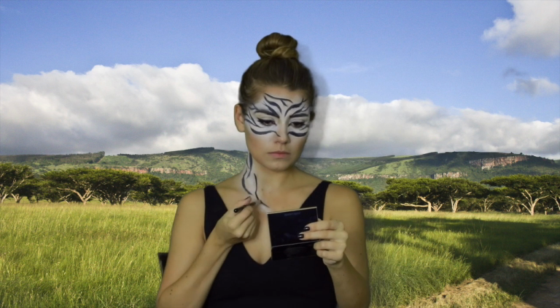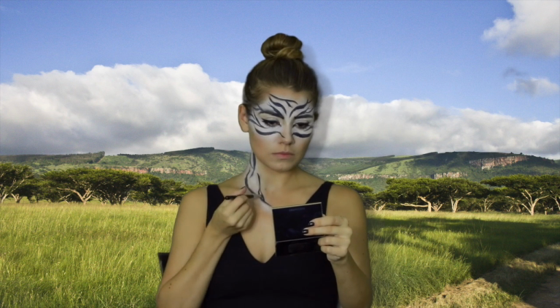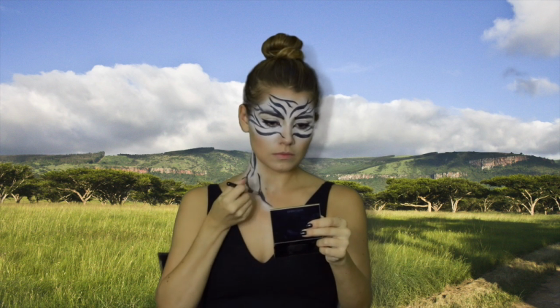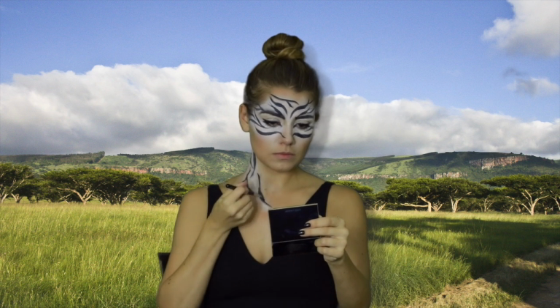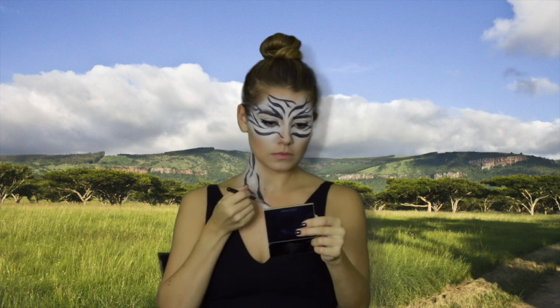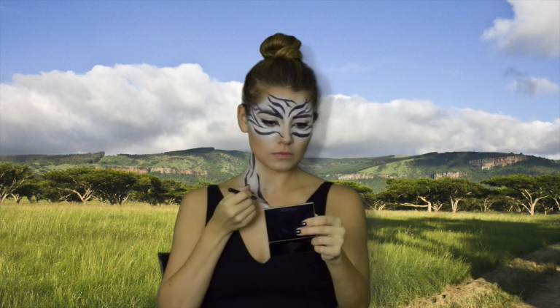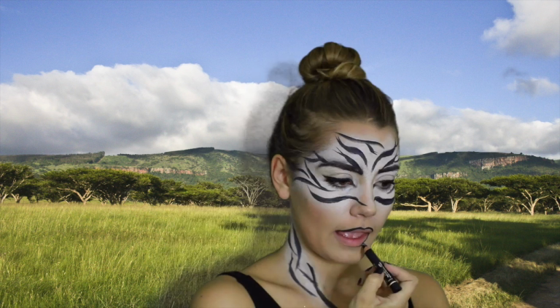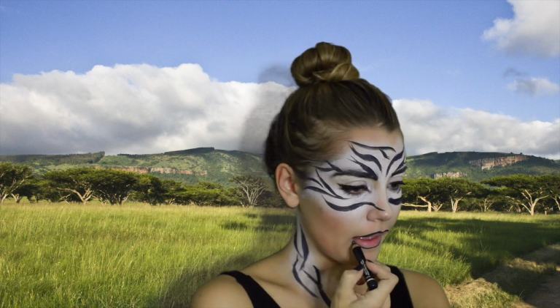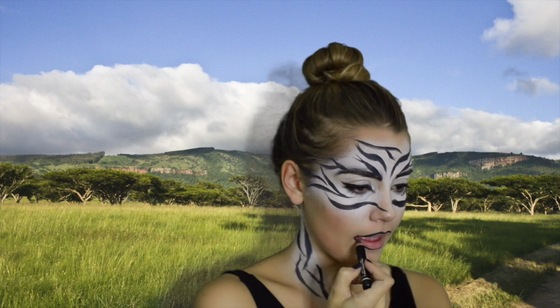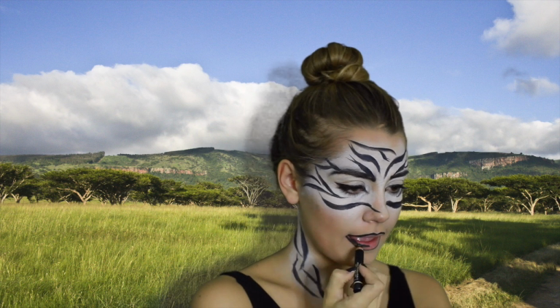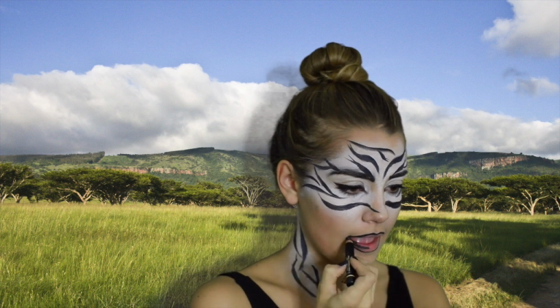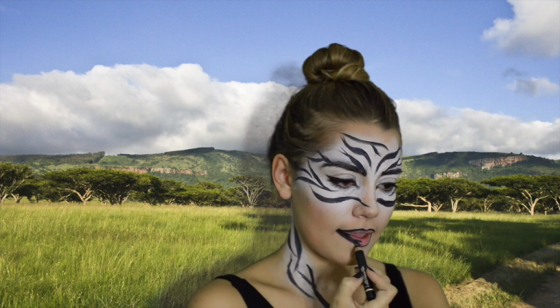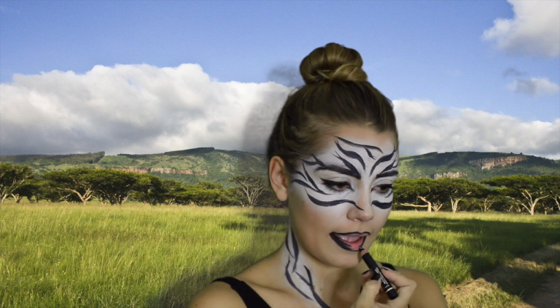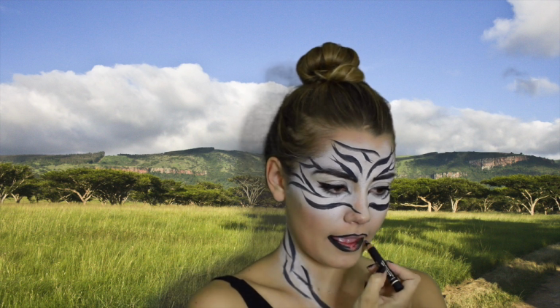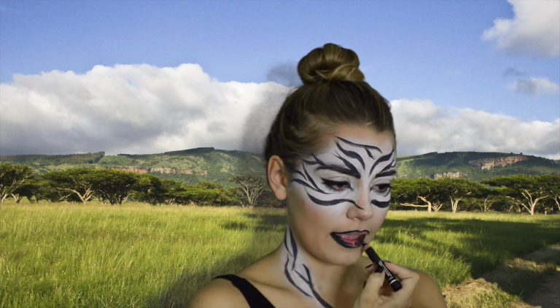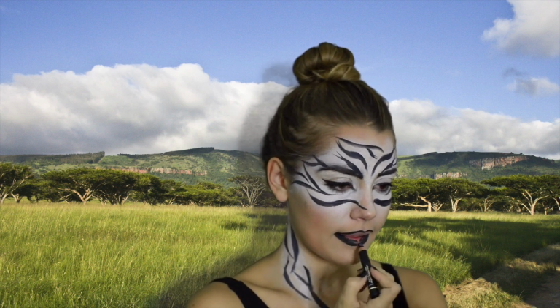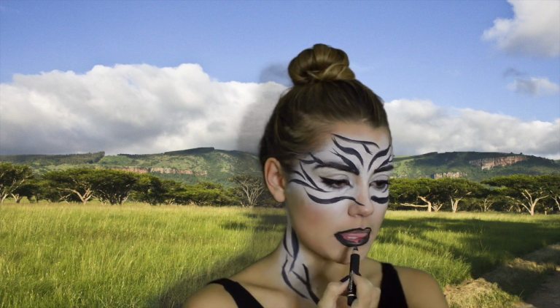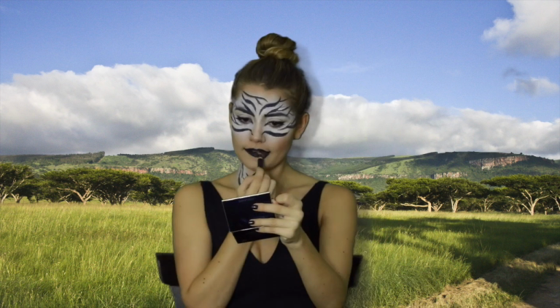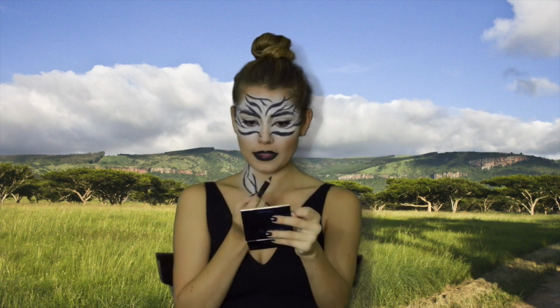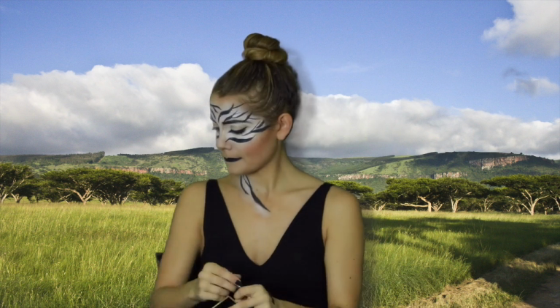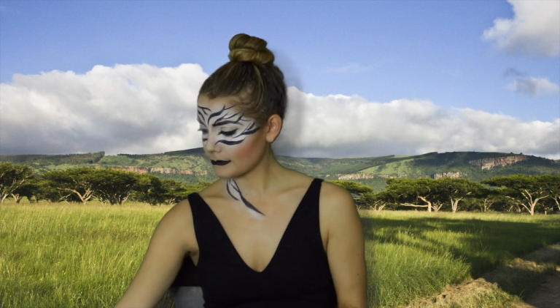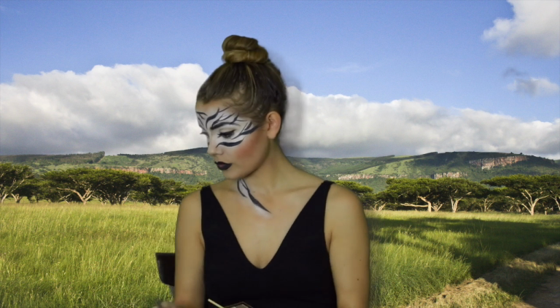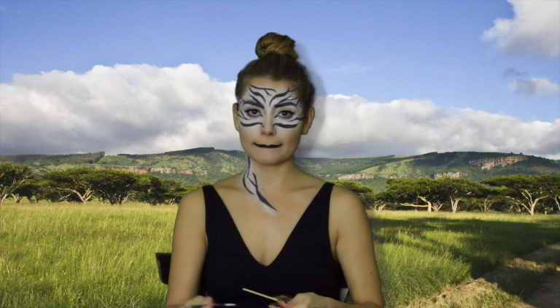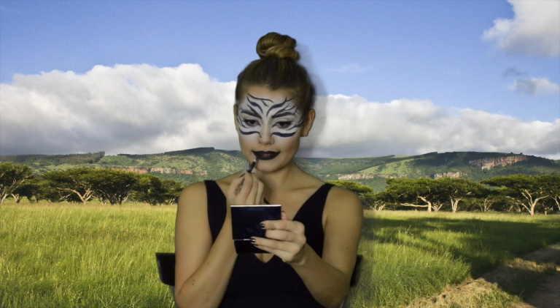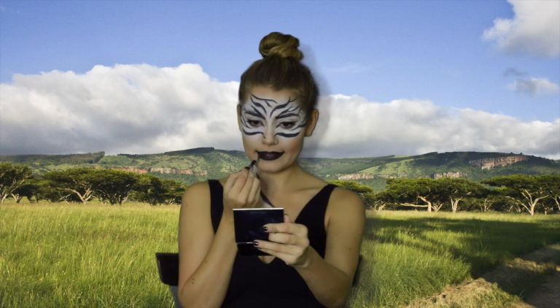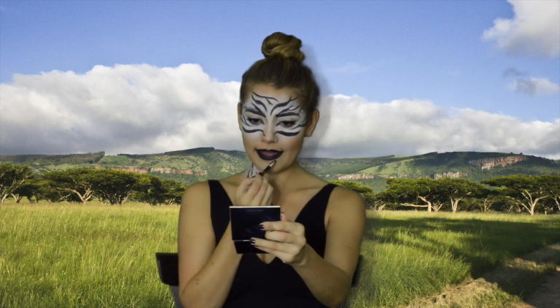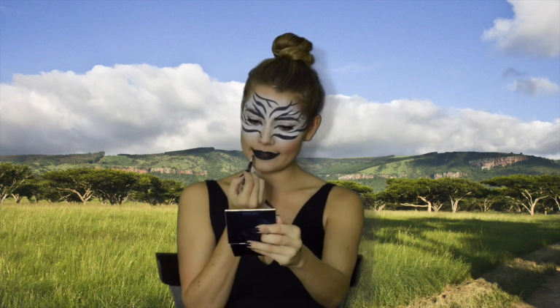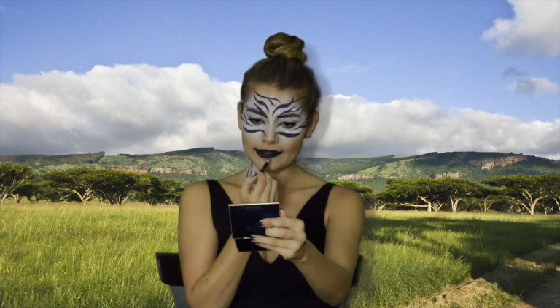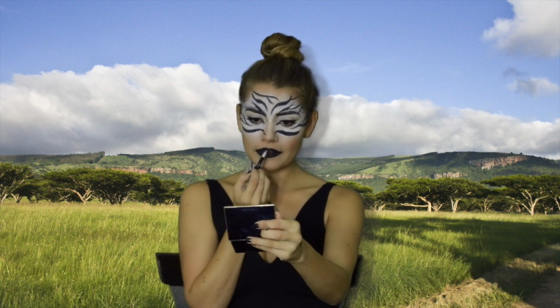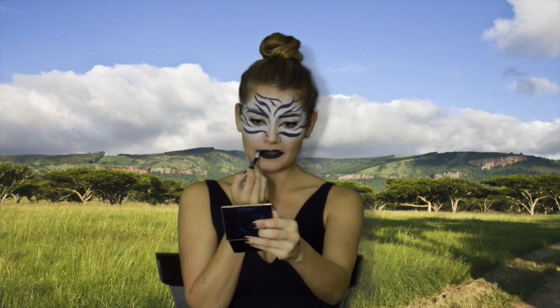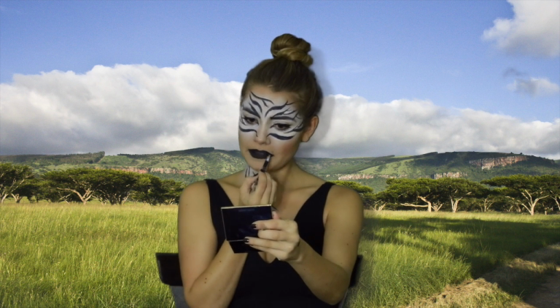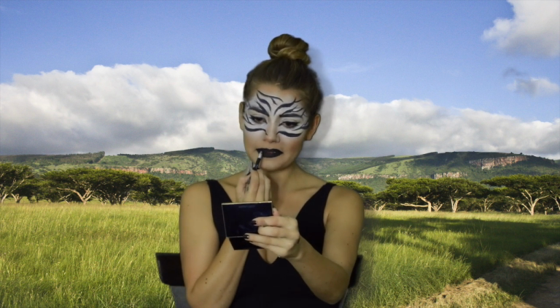I extended the stripes down onto my neck as well. For the lips, fill them in with black — black lipstick works great. If you want a more intense zebra look, make a large oval around your nose and mouth and you'll get a super dramatic zebra effect.